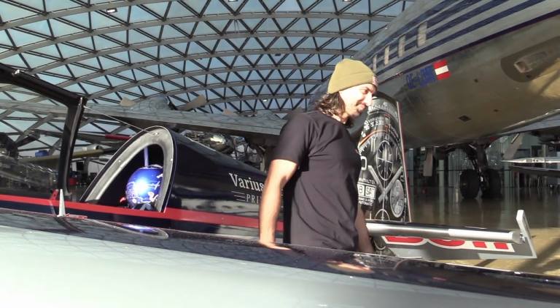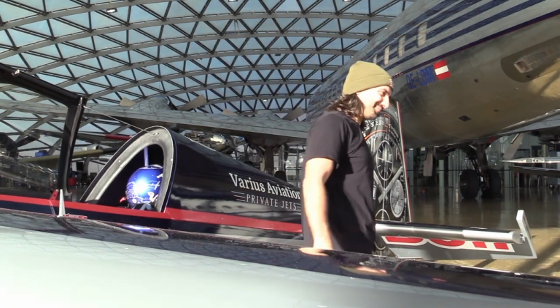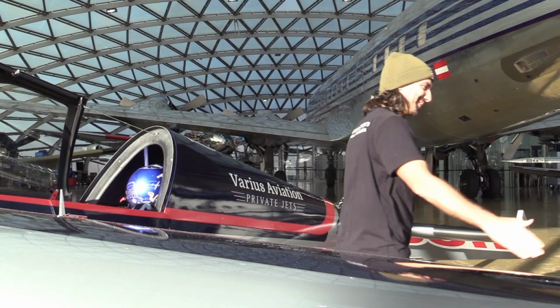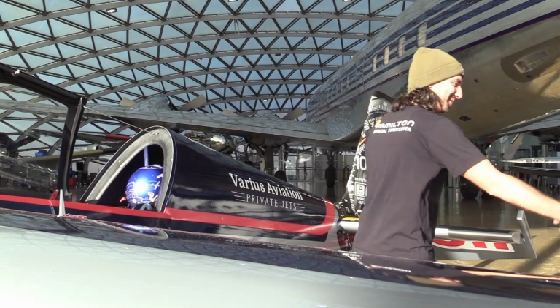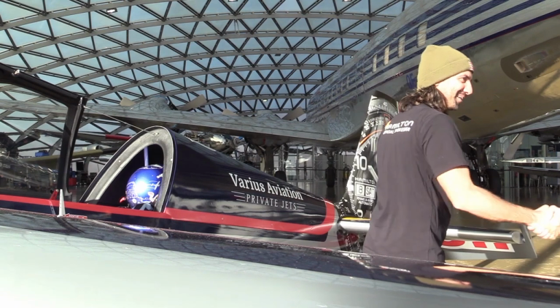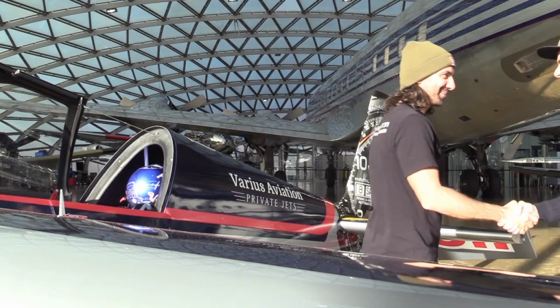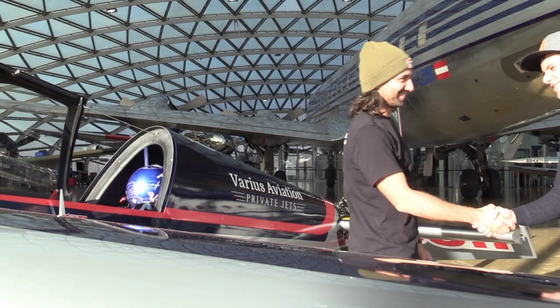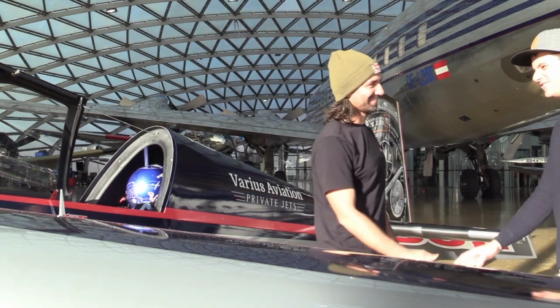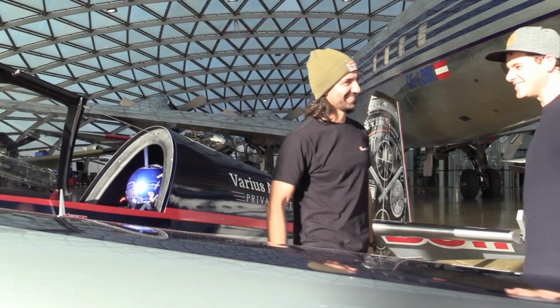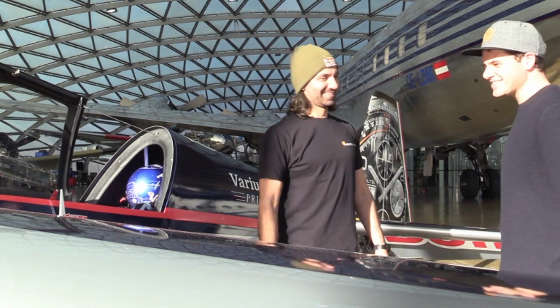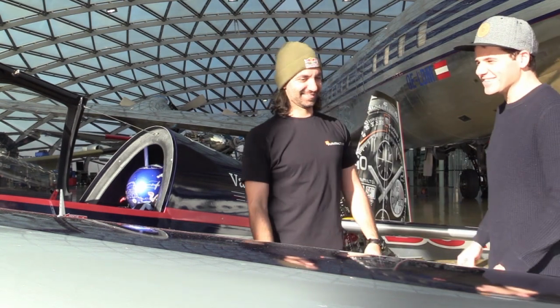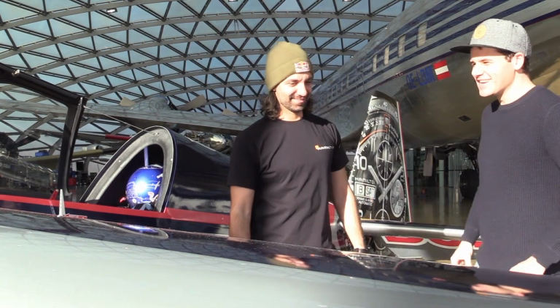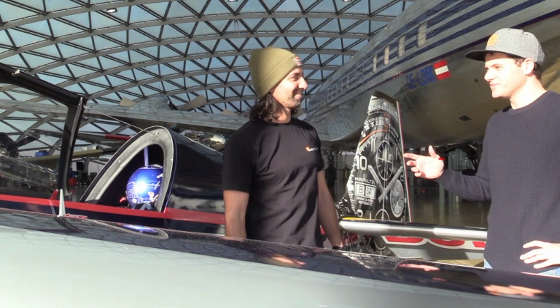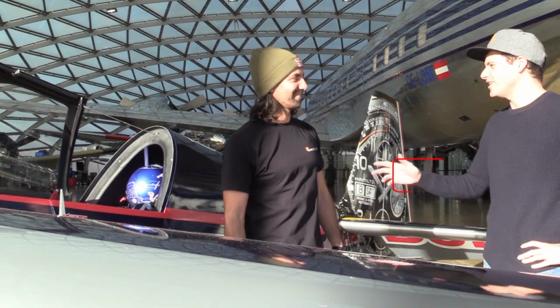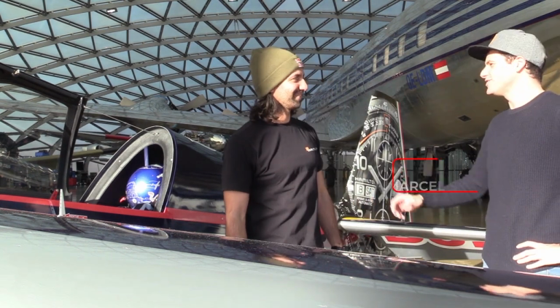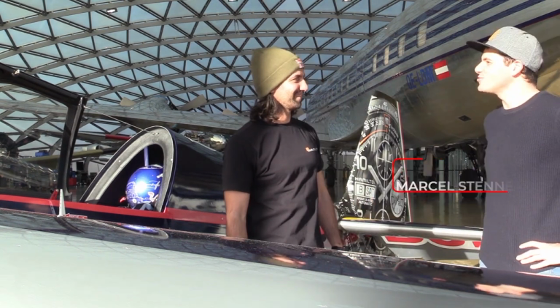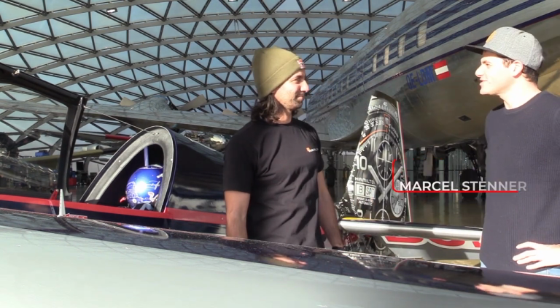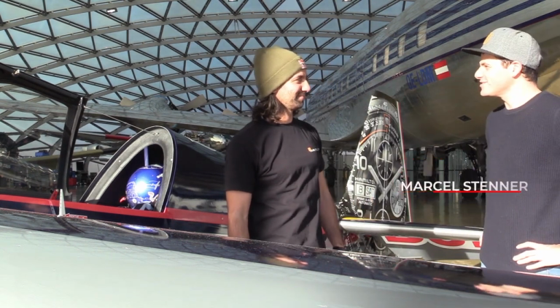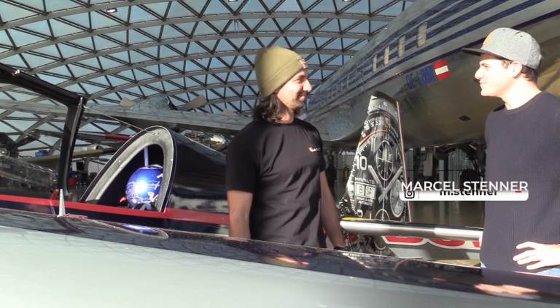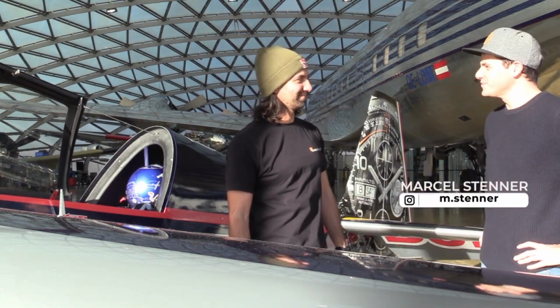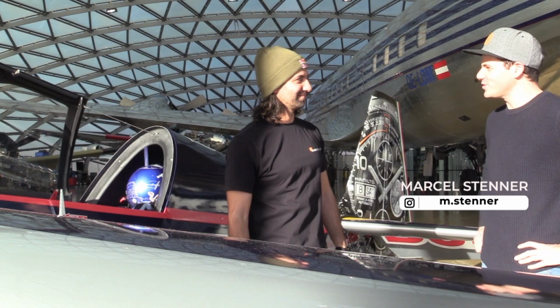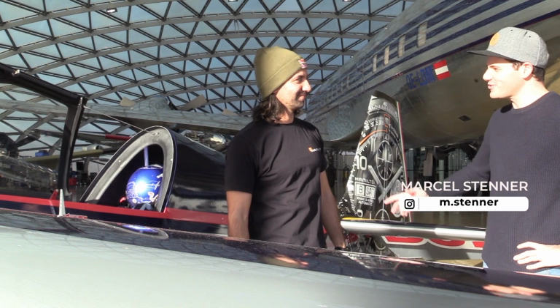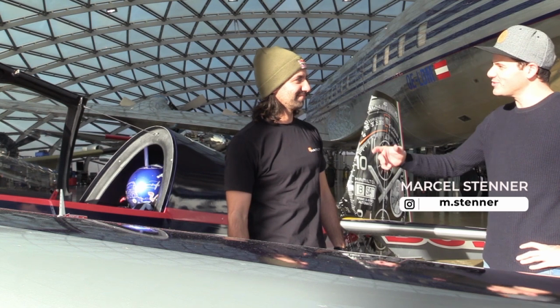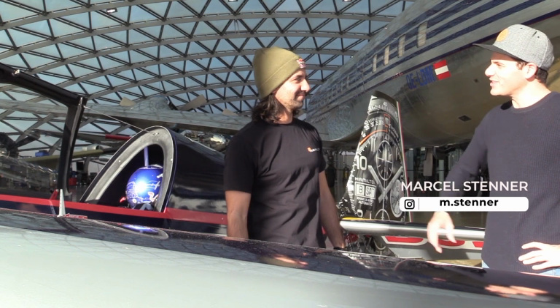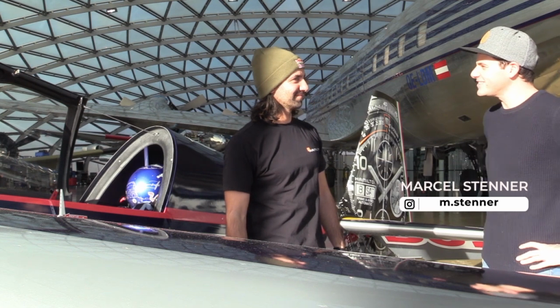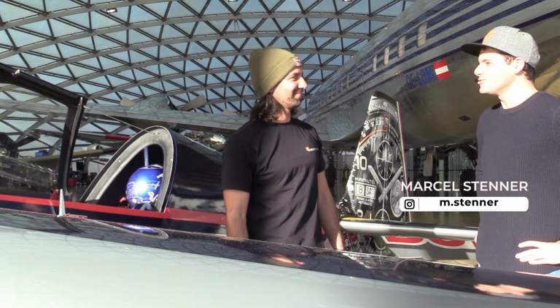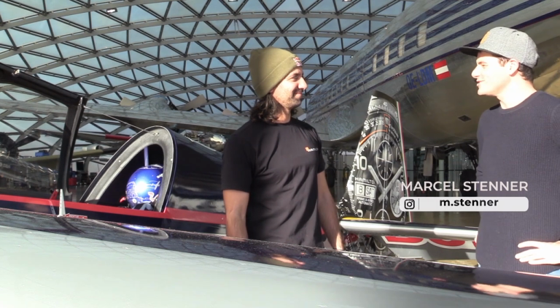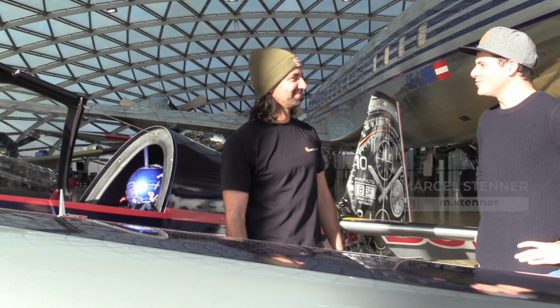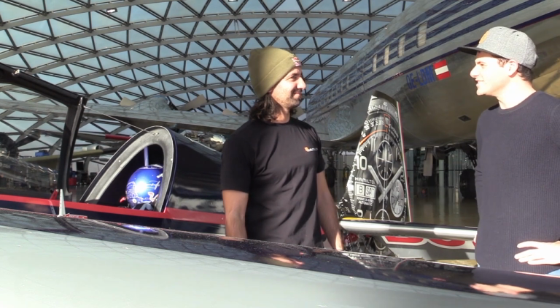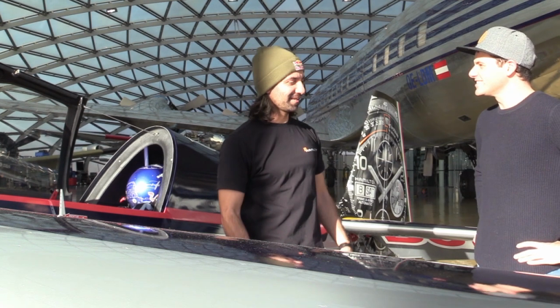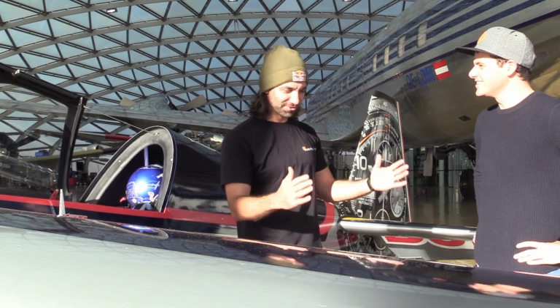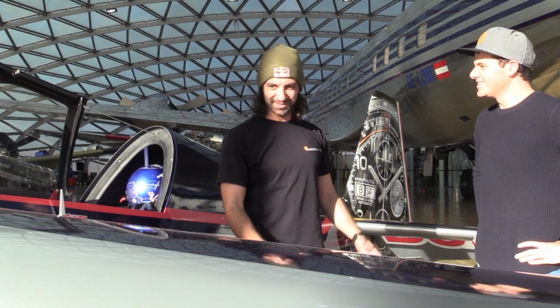Hi Dario. Hi Marcel, how are you? I'm fine, thanks. I have 10 questions to ask you about the plane, so let's go for it.